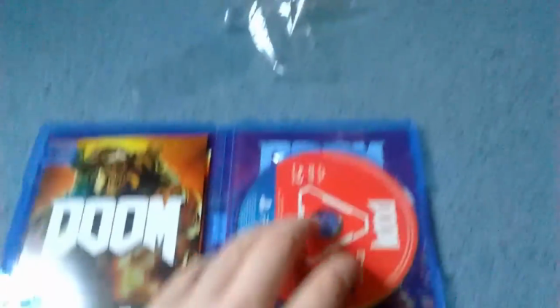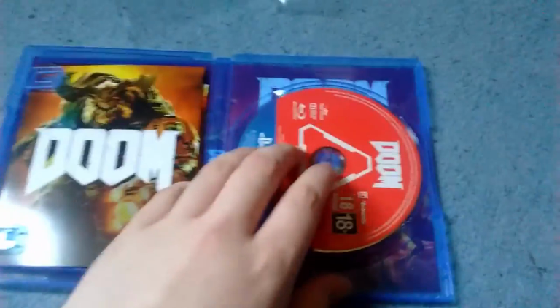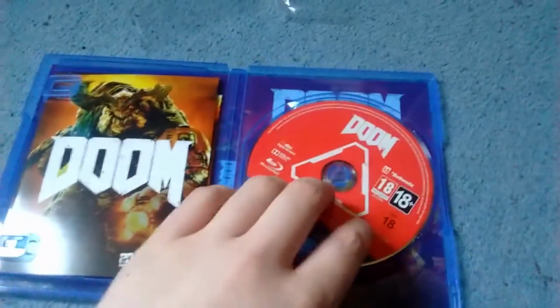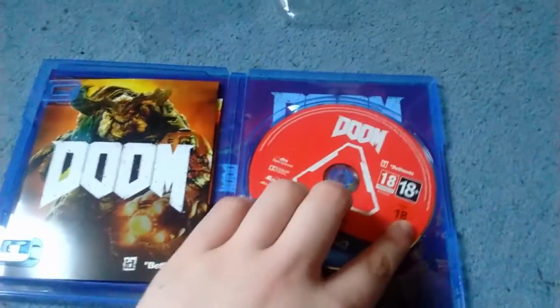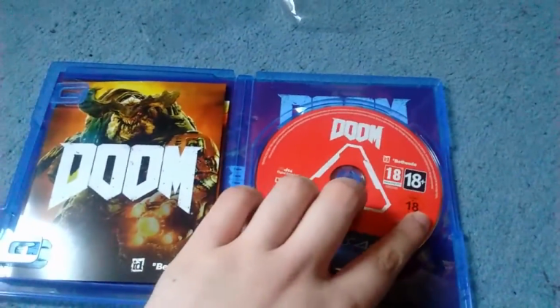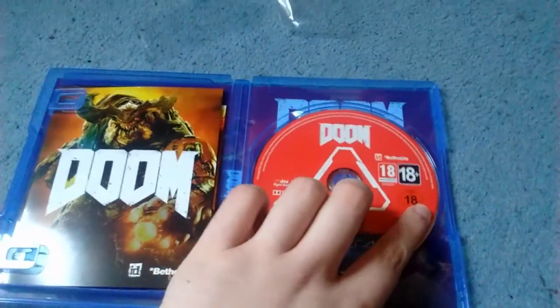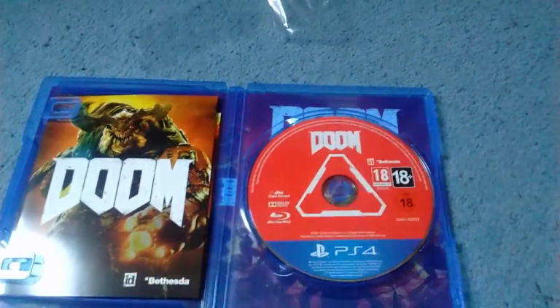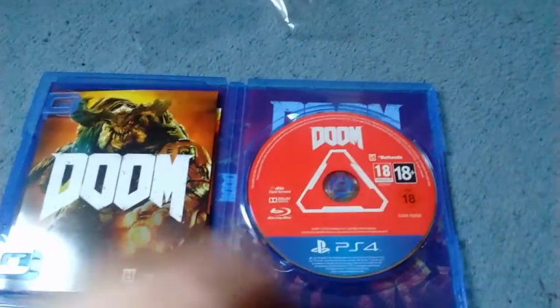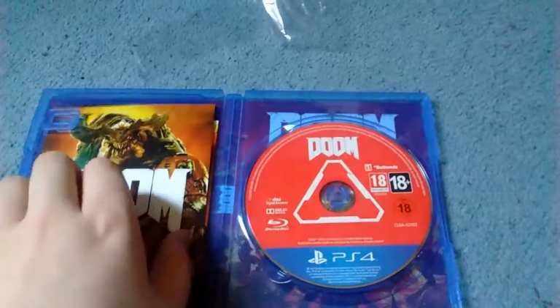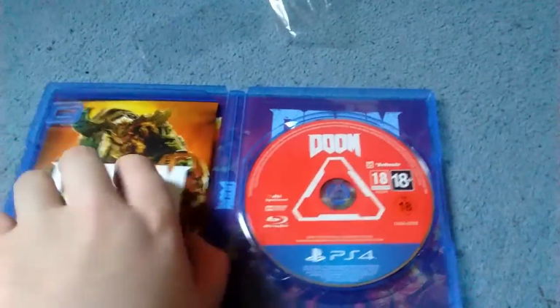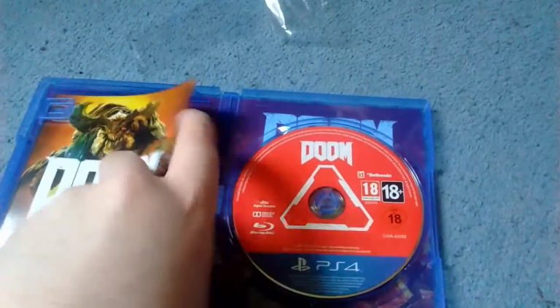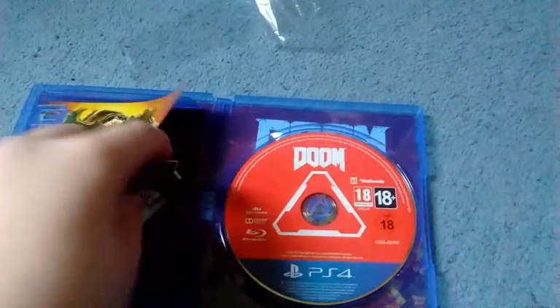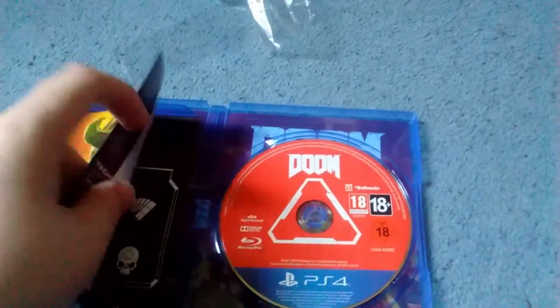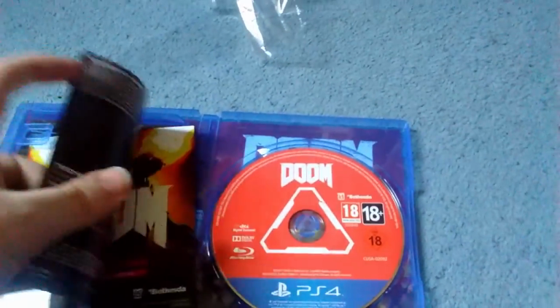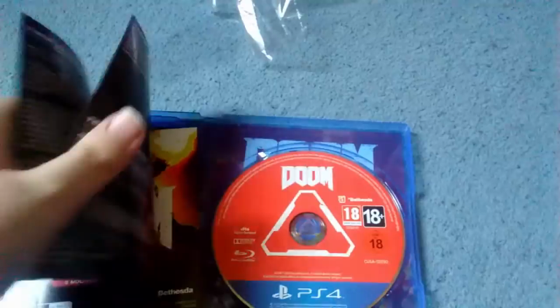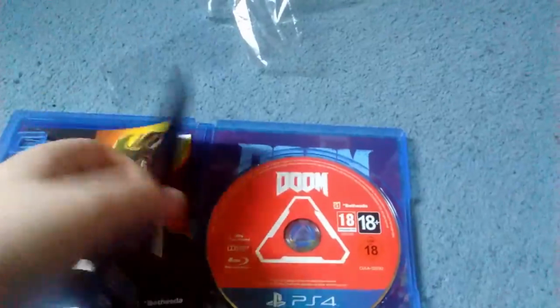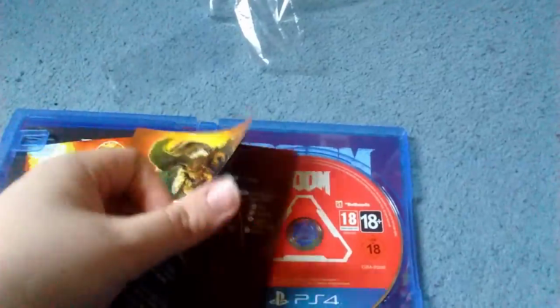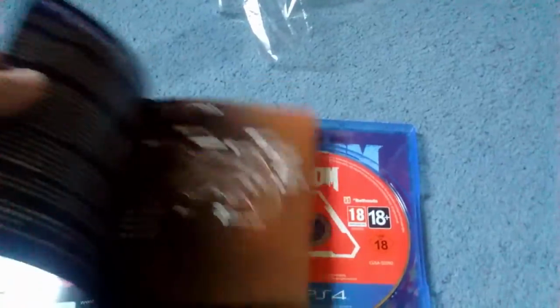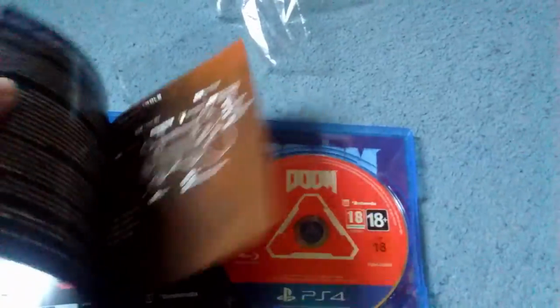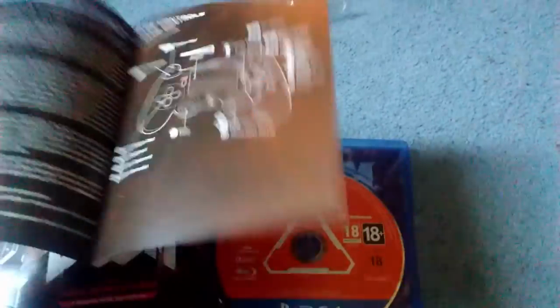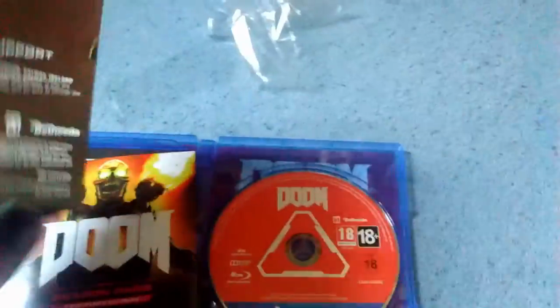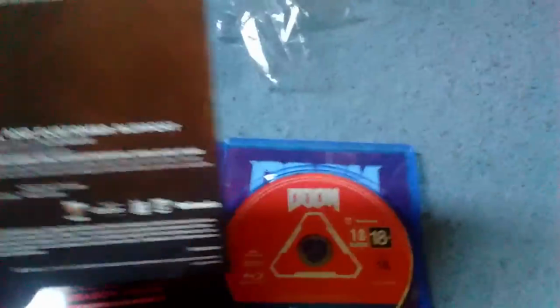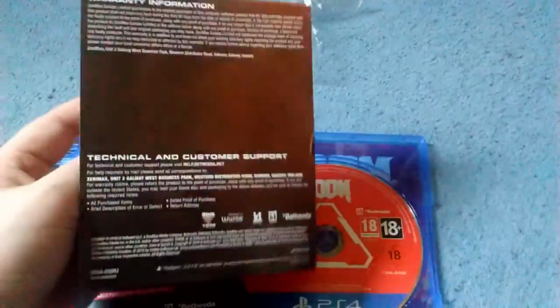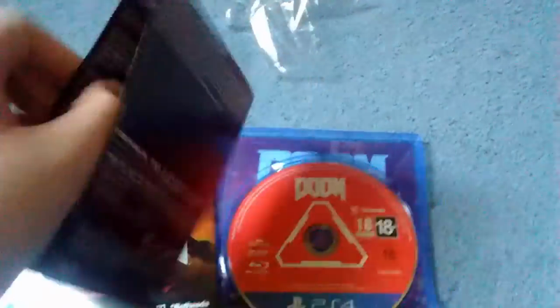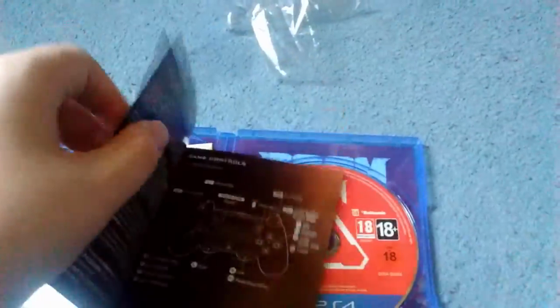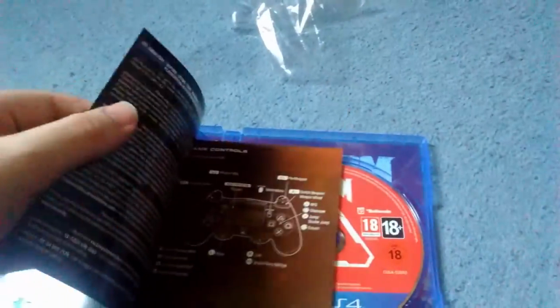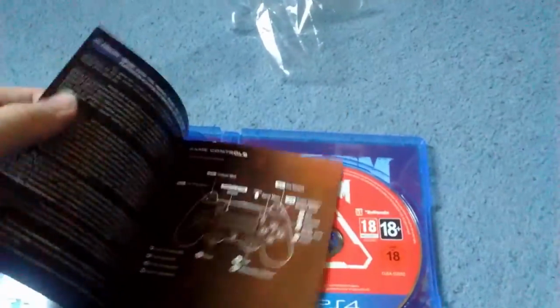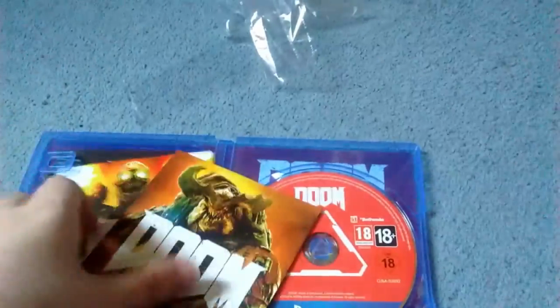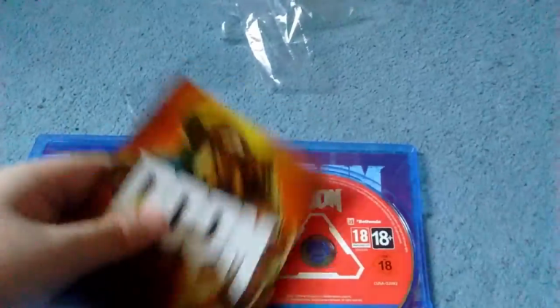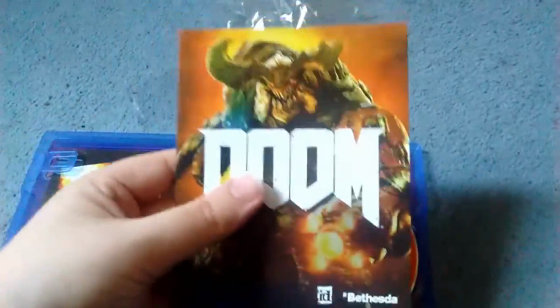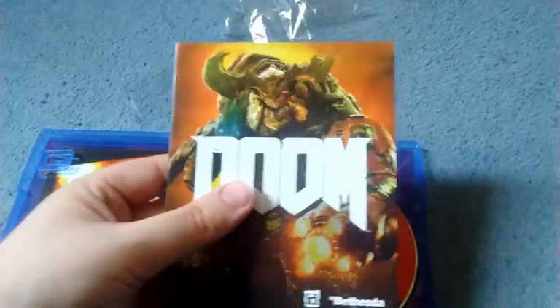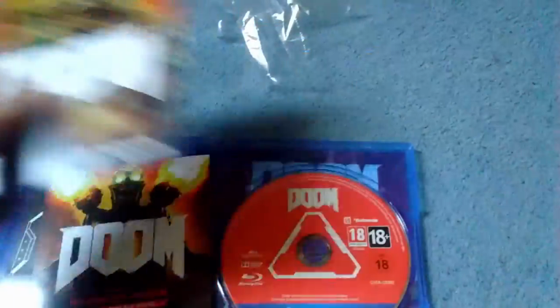So we've got the disc here. We've got a manual, which is fairly thin as manuals are these days. Oh well, at least they printed it in colour, so that's something. A lot of the time they're in black and white.